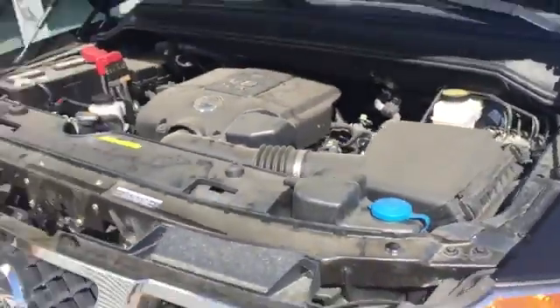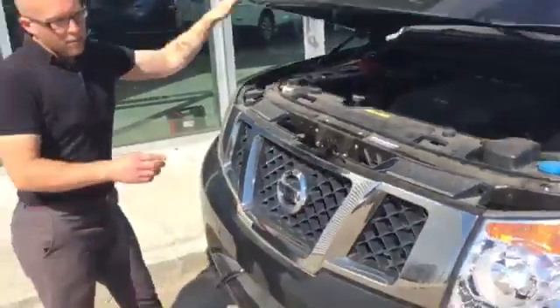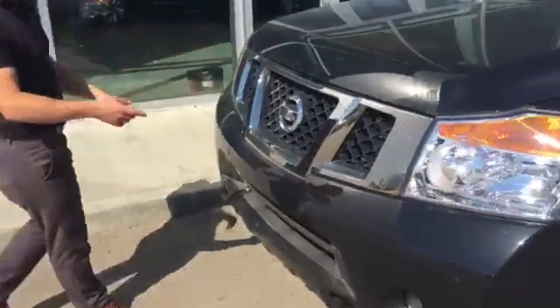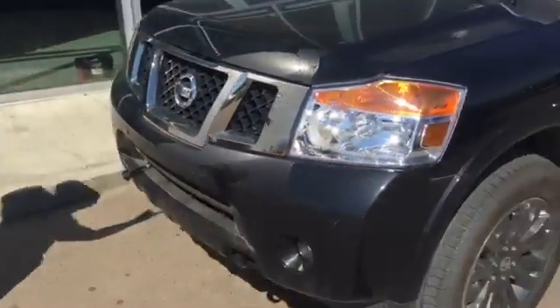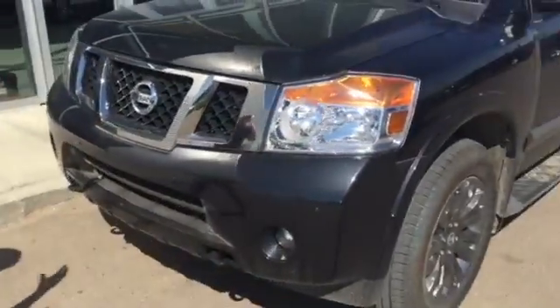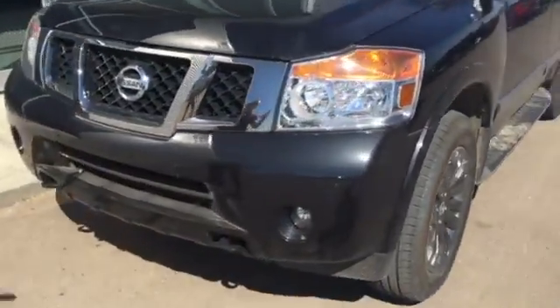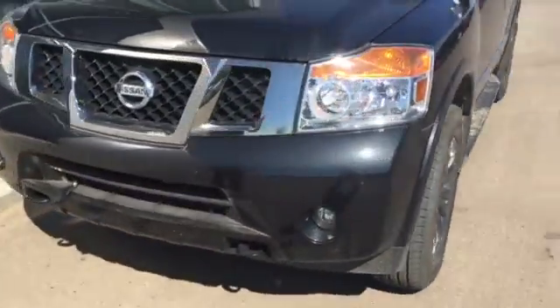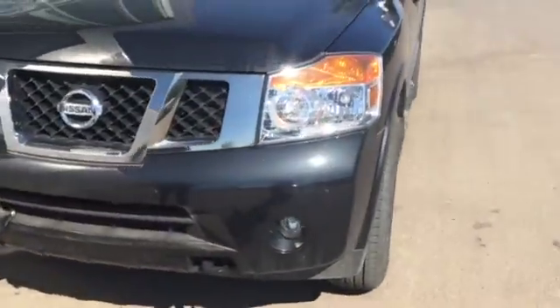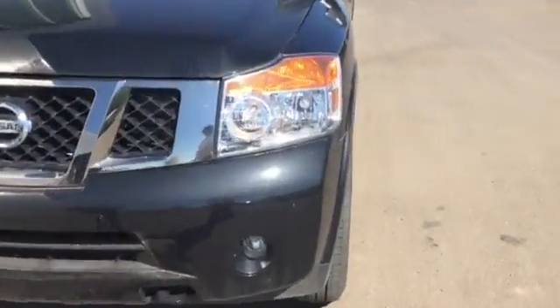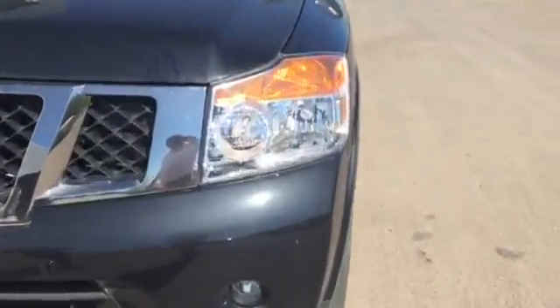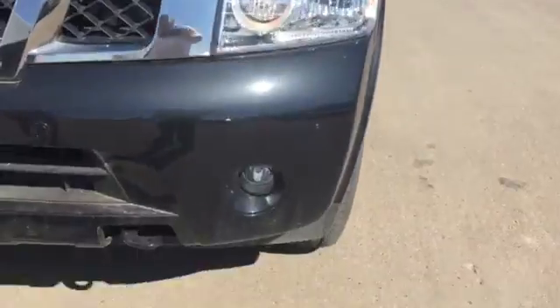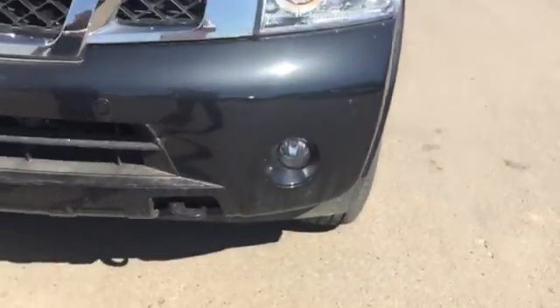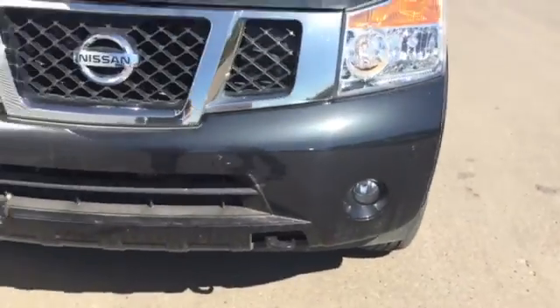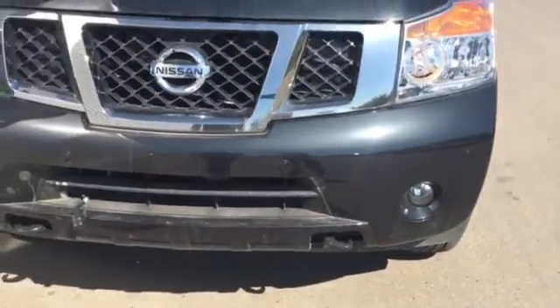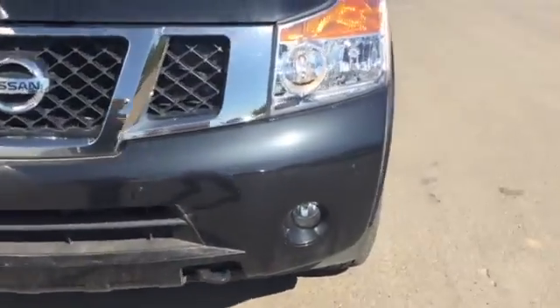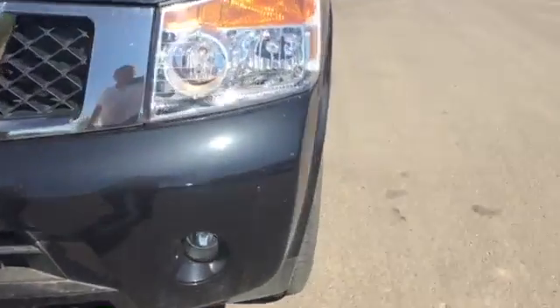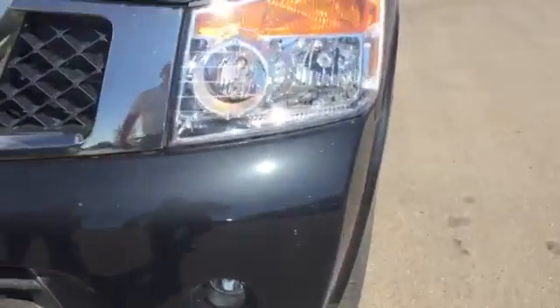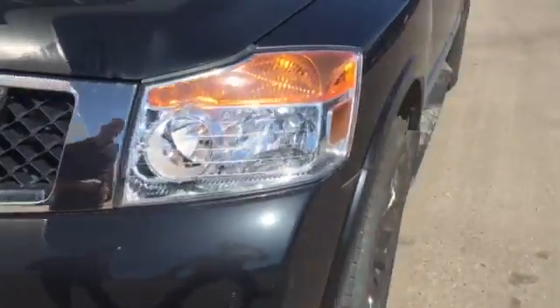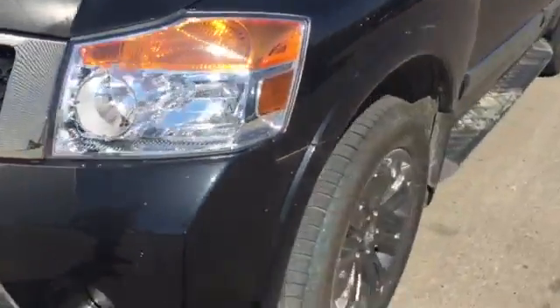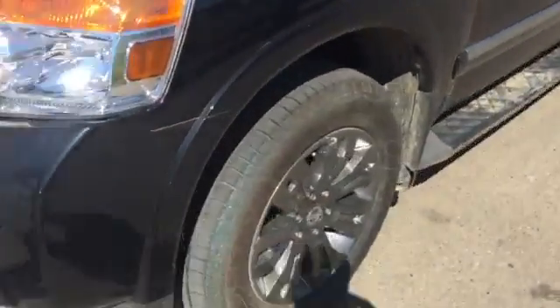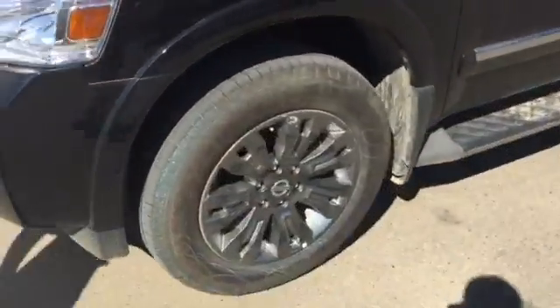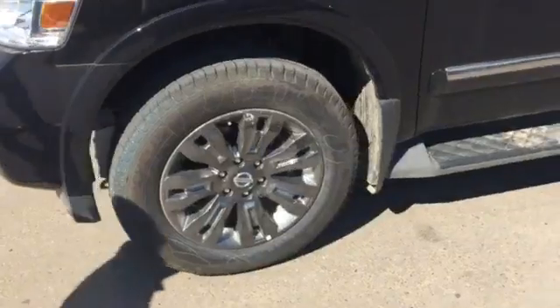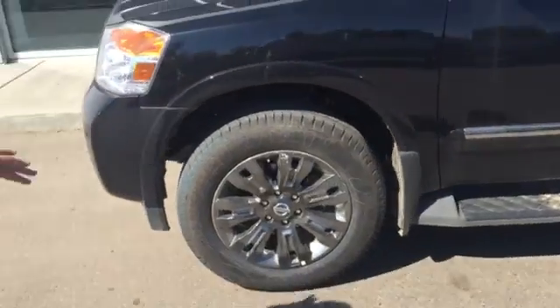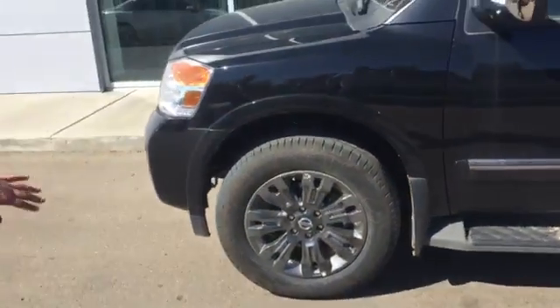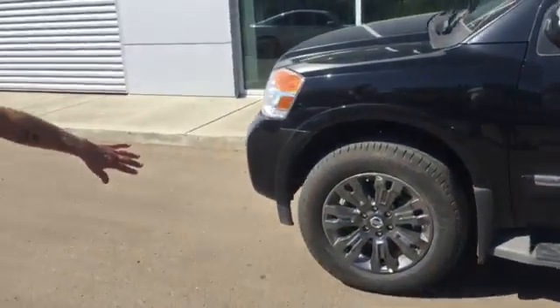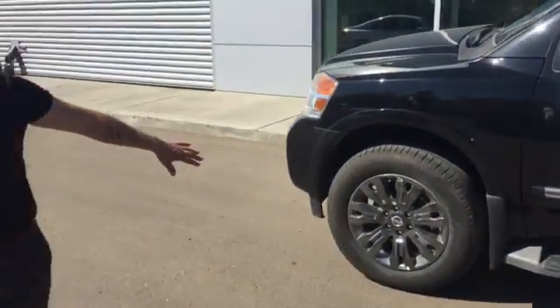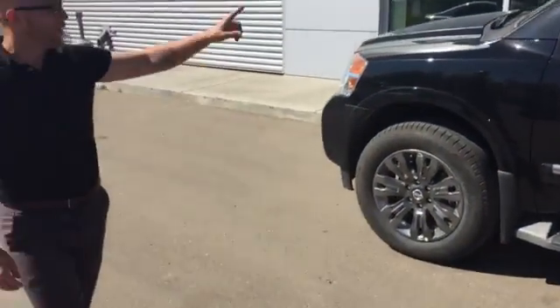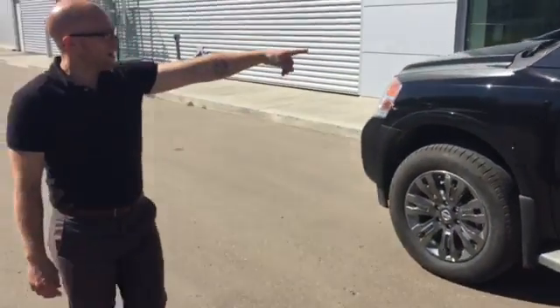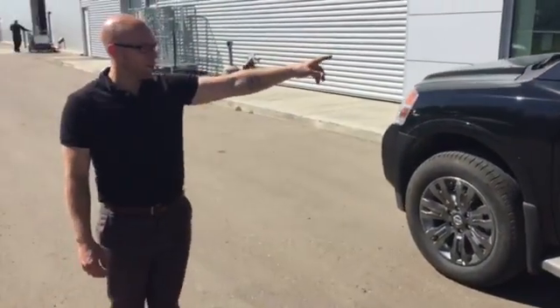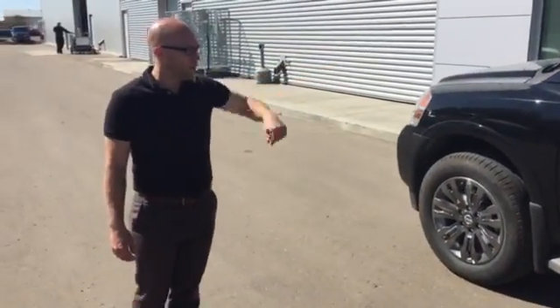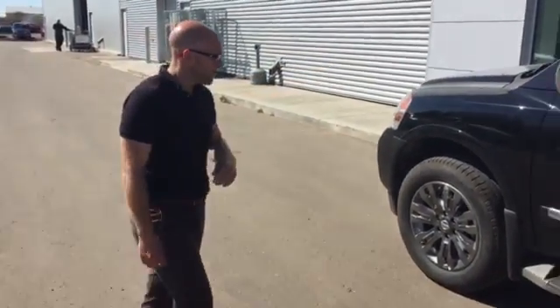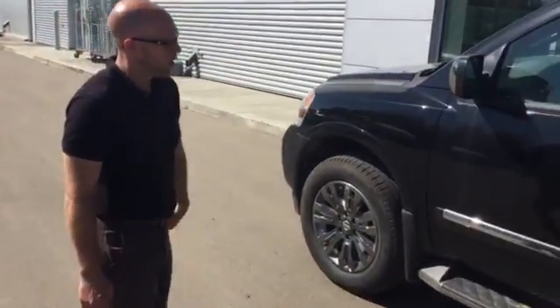Up front we've got the beautiful chrome grille, nice big diamond headlights, and fog lights down there. You've also got parking sensors up front and a set in the rear as well, so you're fully covered front and rear. You've got those beautiful dark chrome Platinum Reserve and mirror chrome mirror caps on there as well.